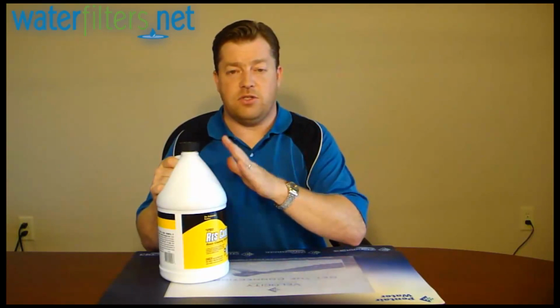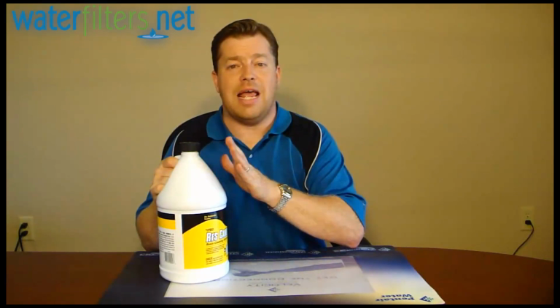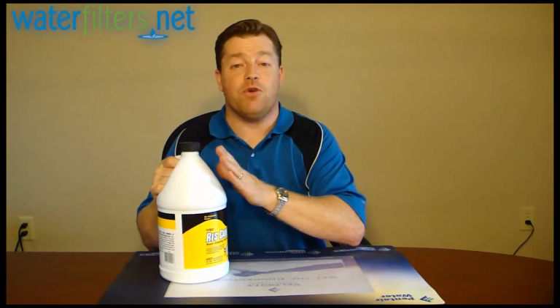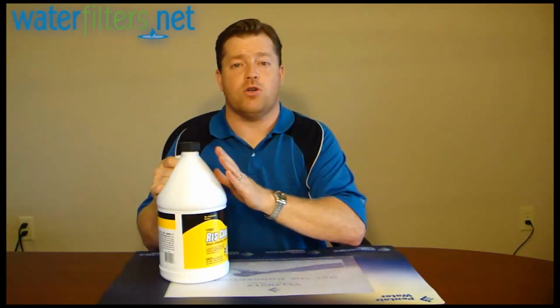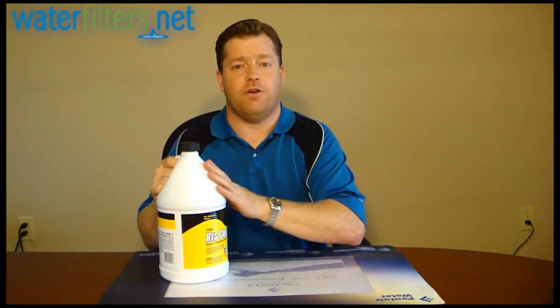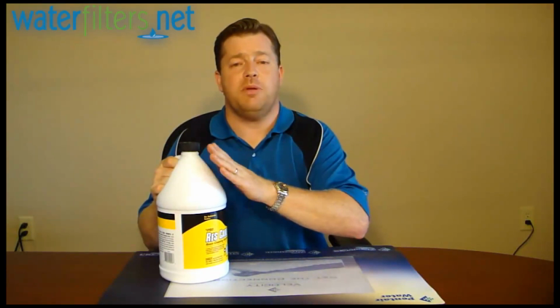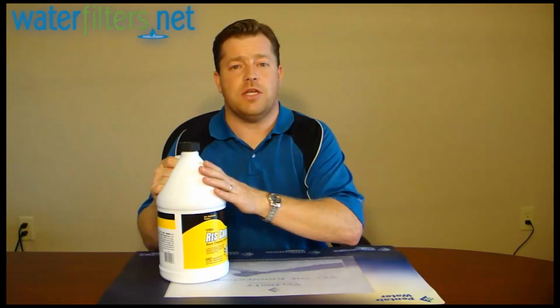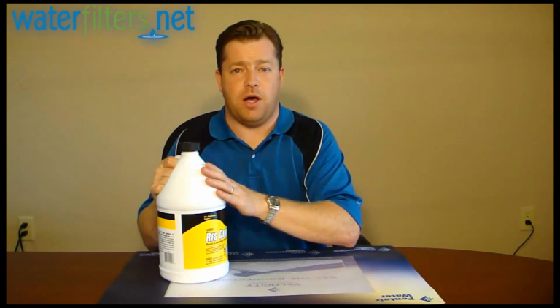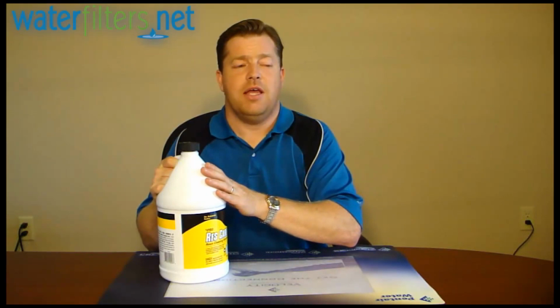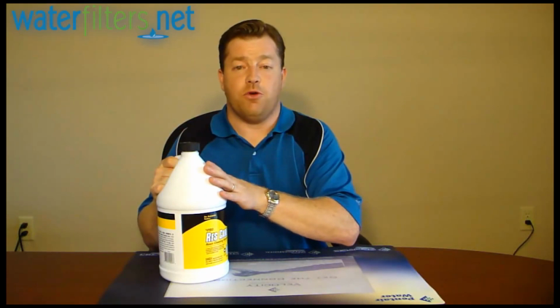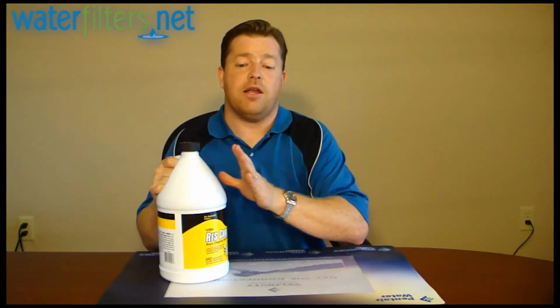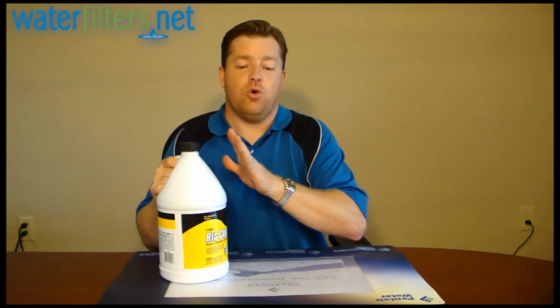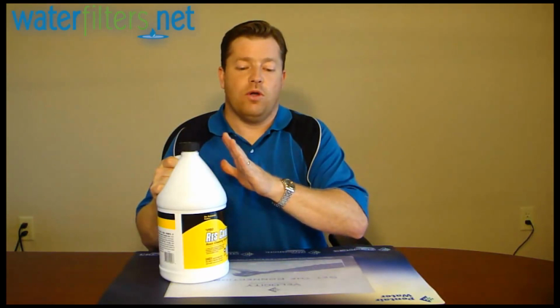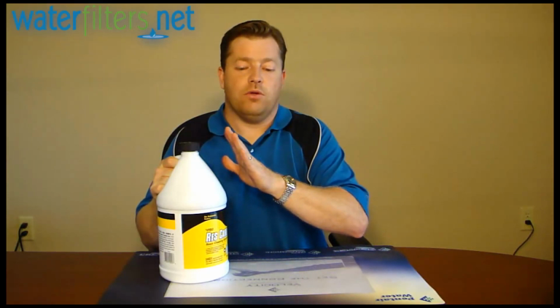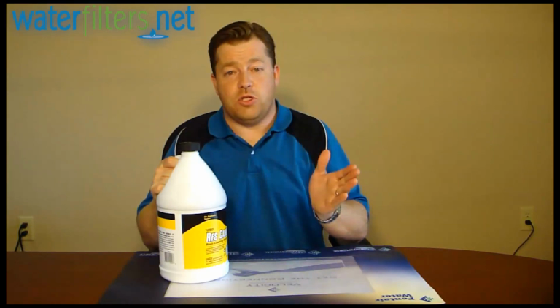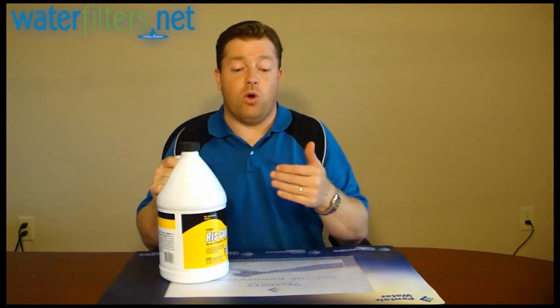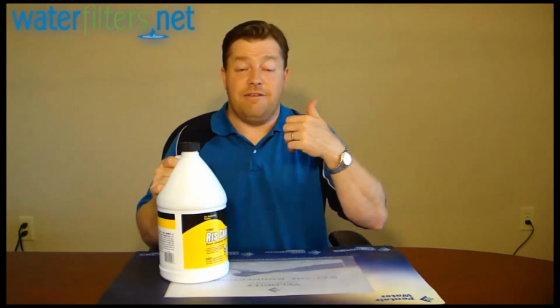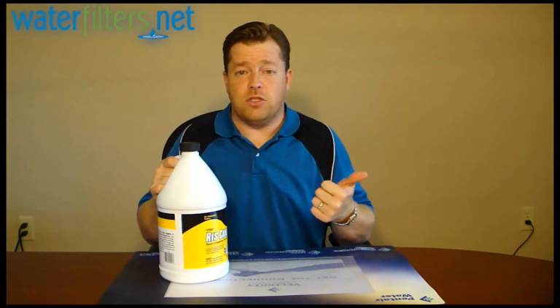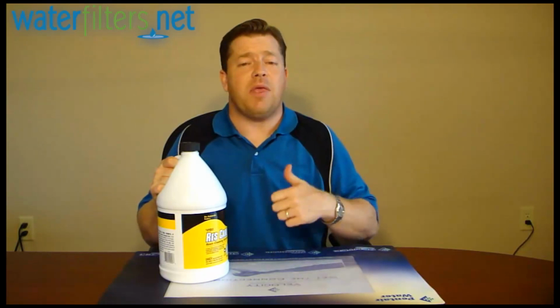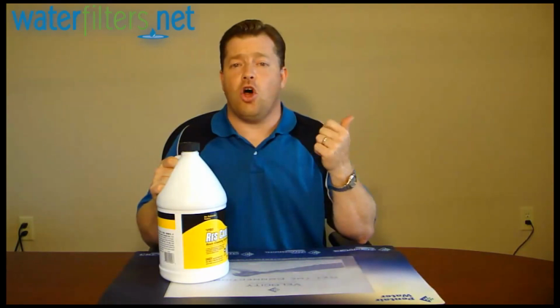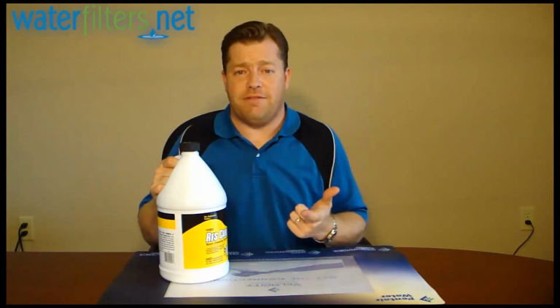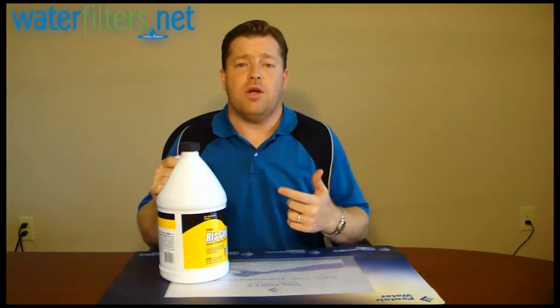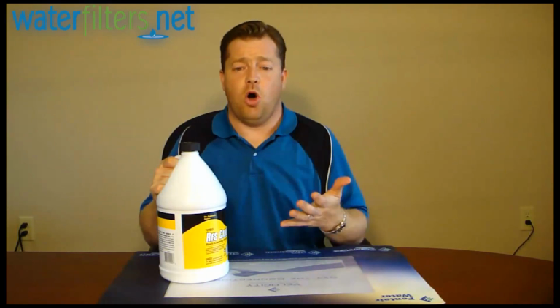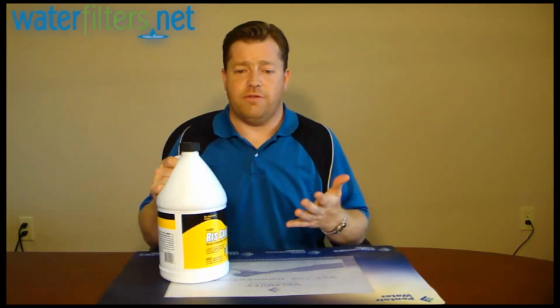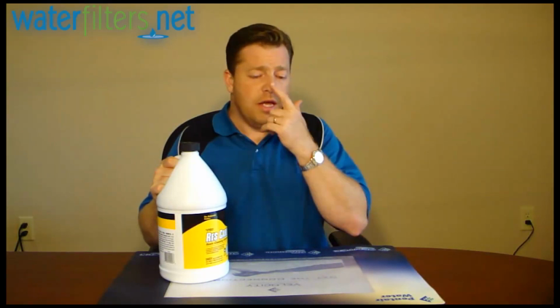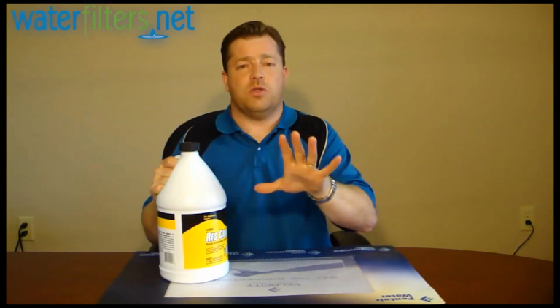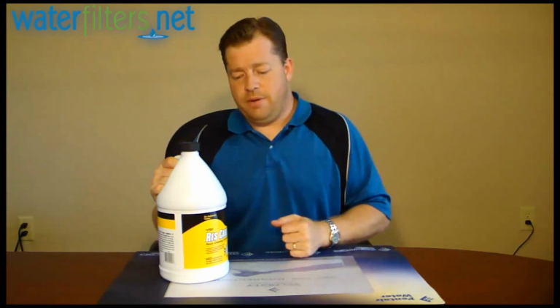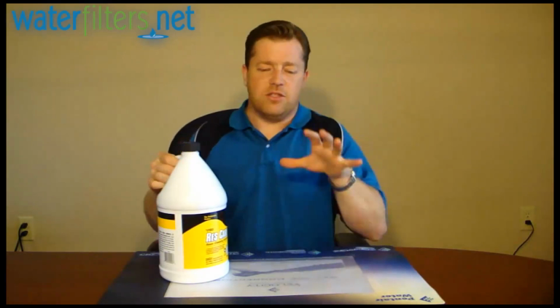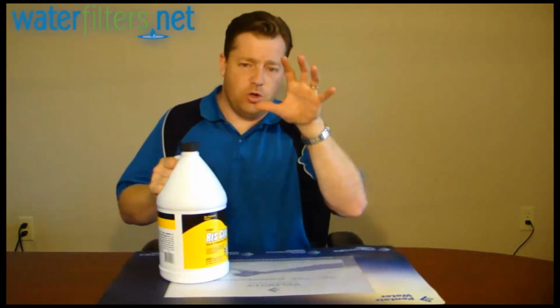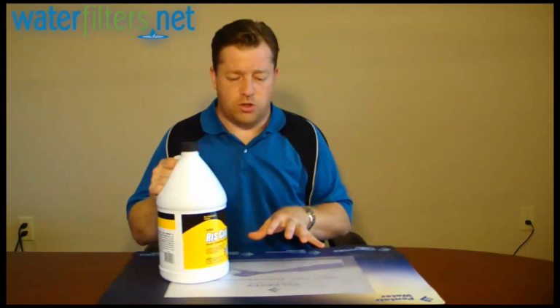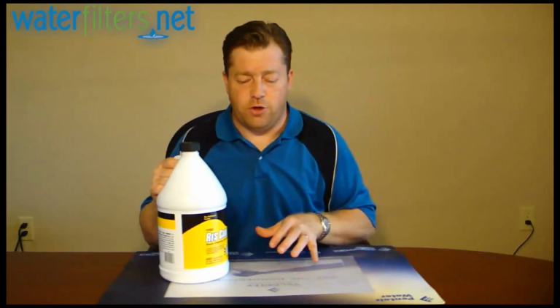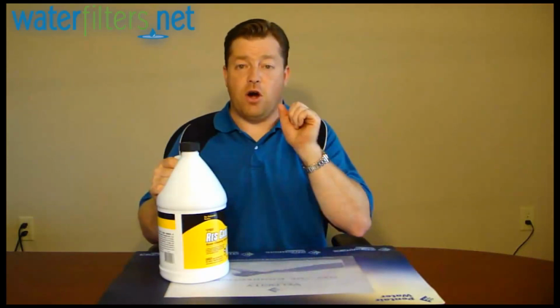Now, to understand why you need this — and seriously, every water softener should be using this product. If you're not, you're losing out on efficiency and longevity in your water softener.